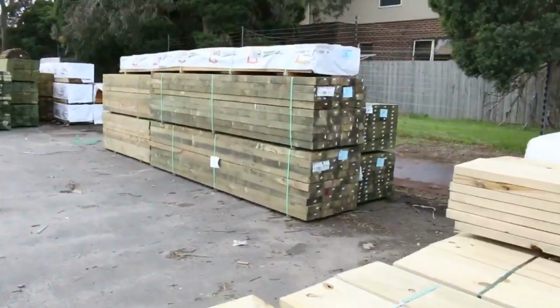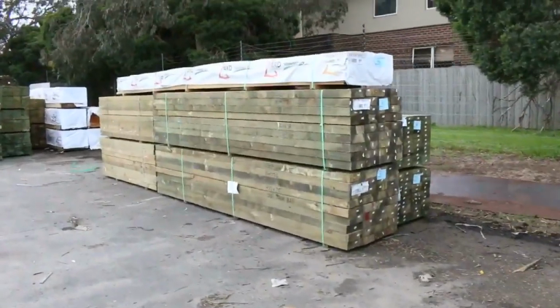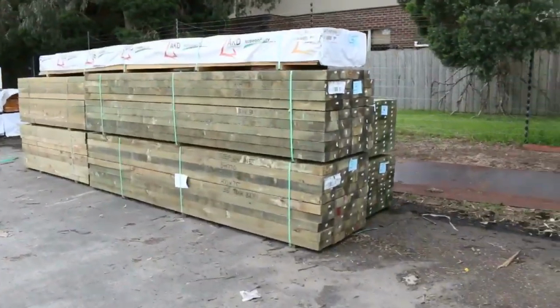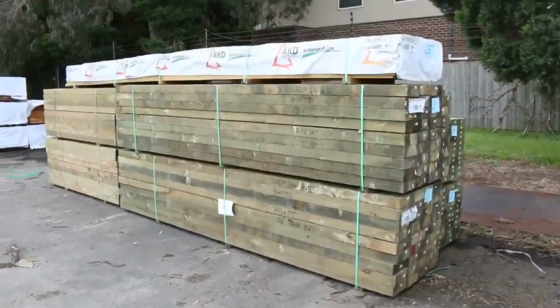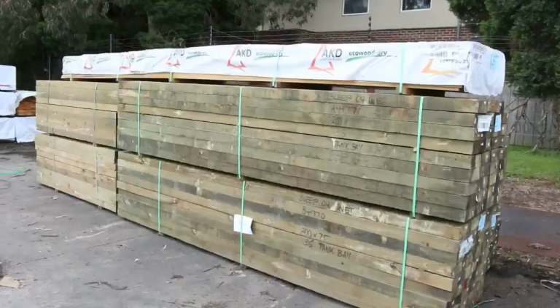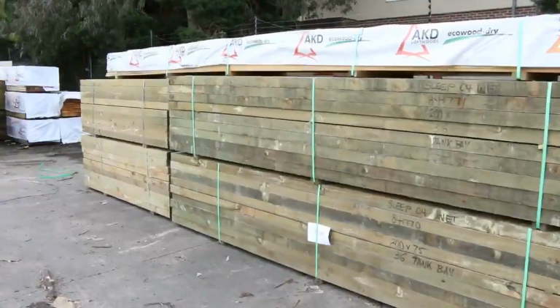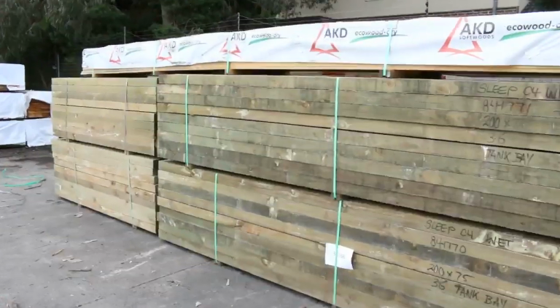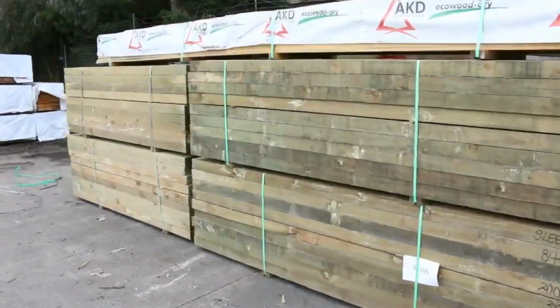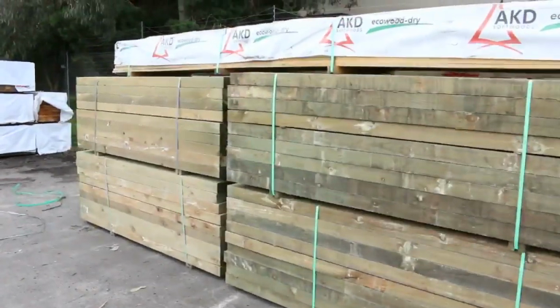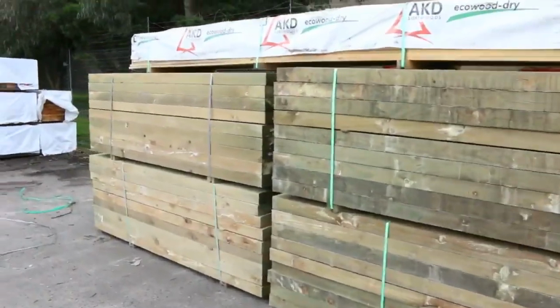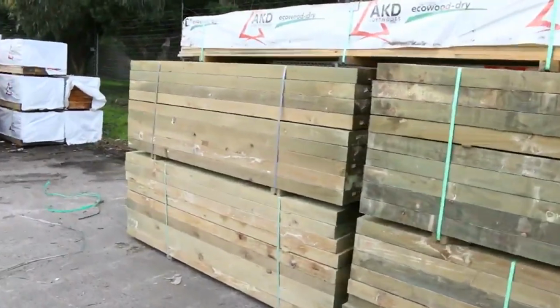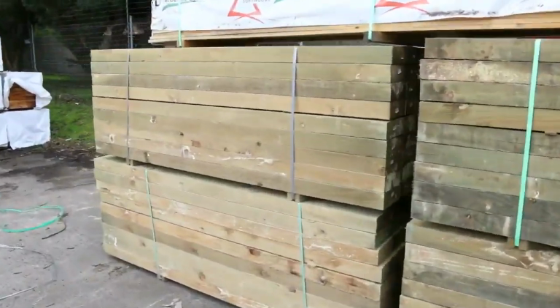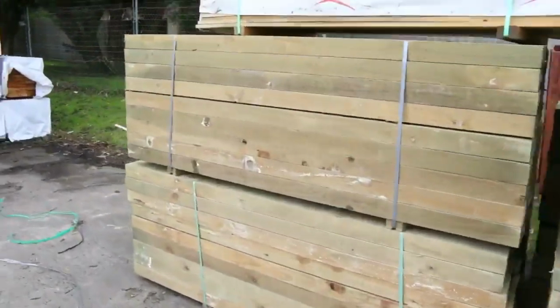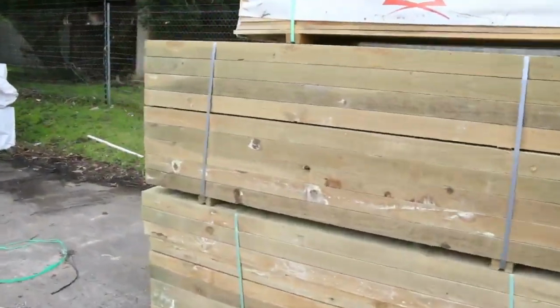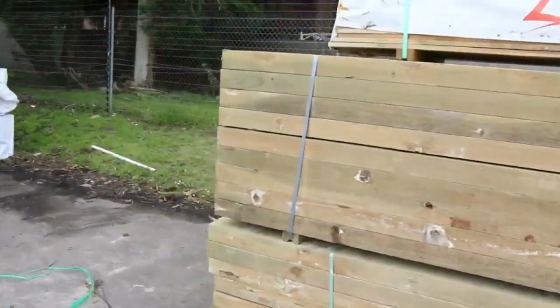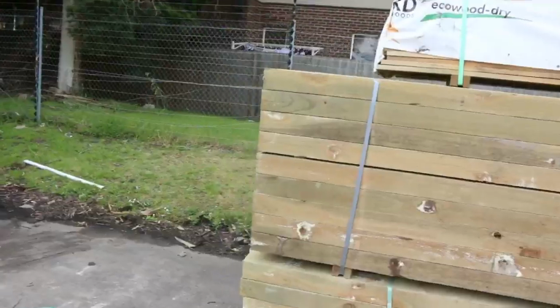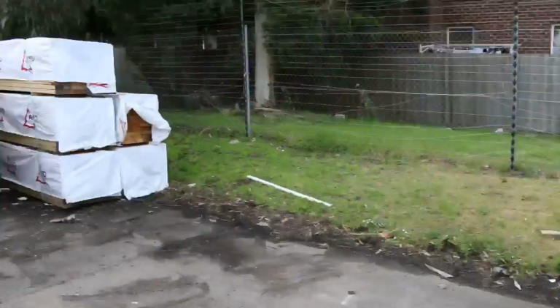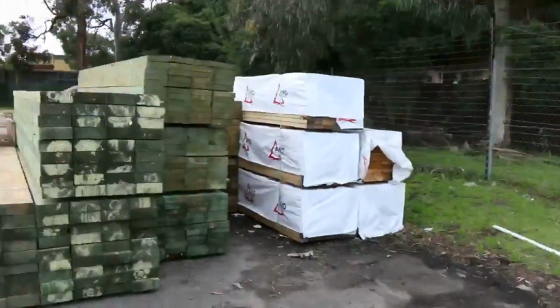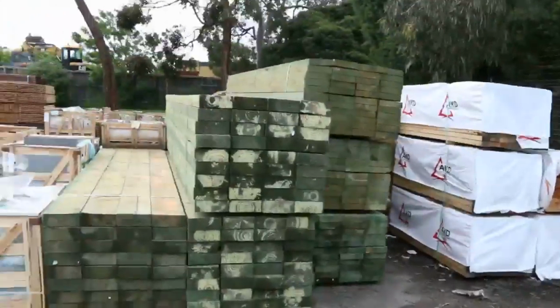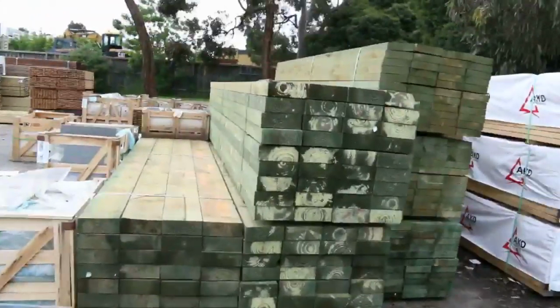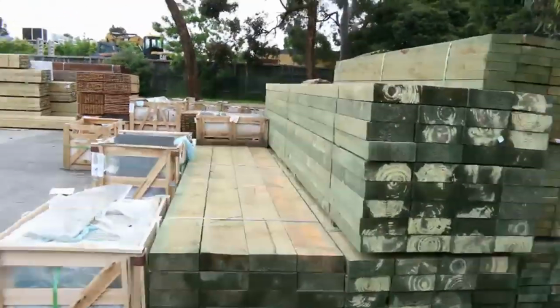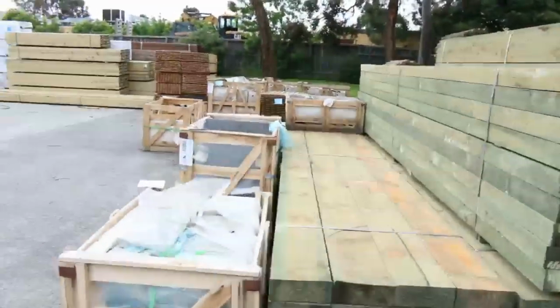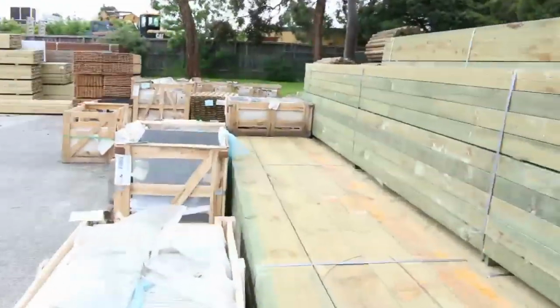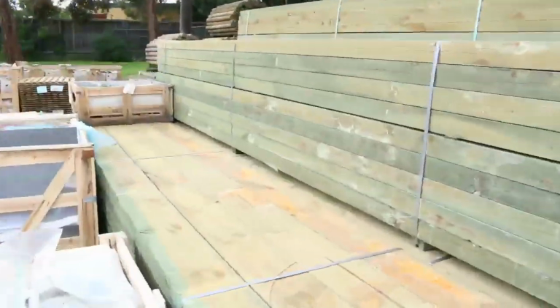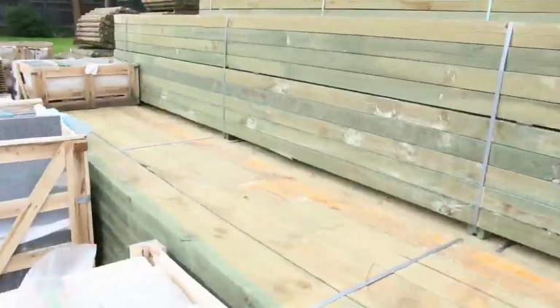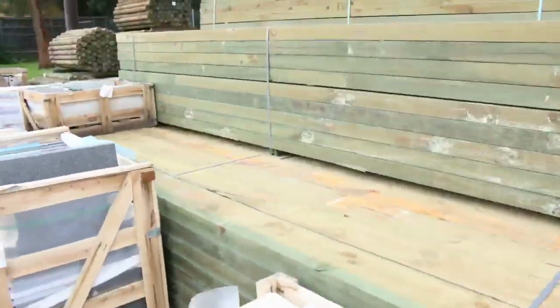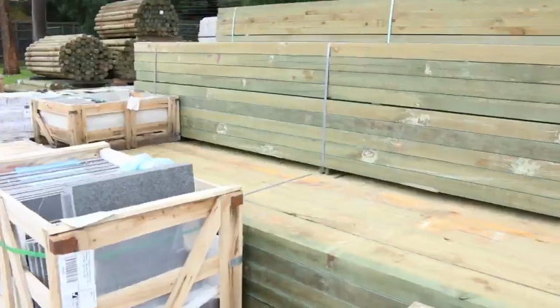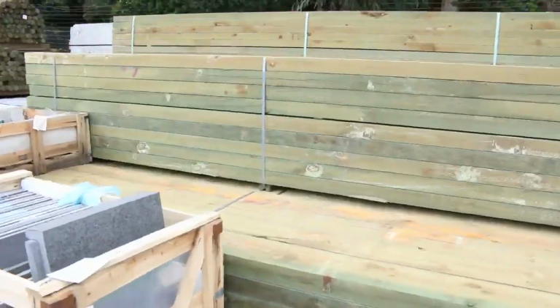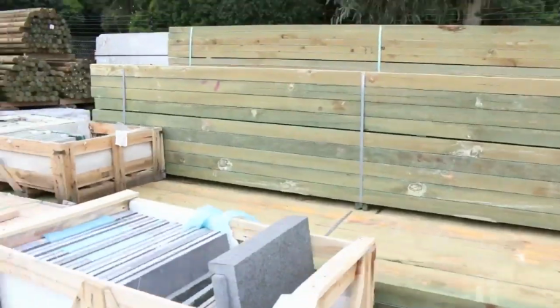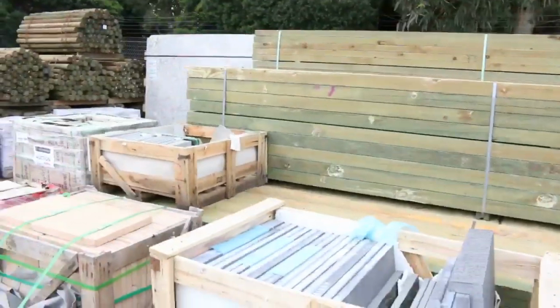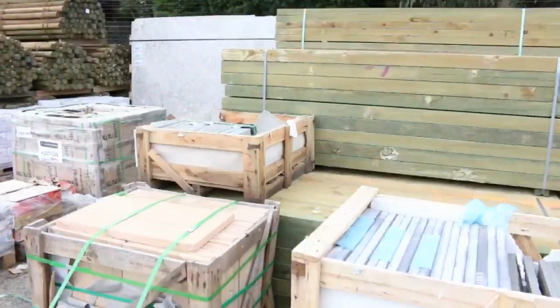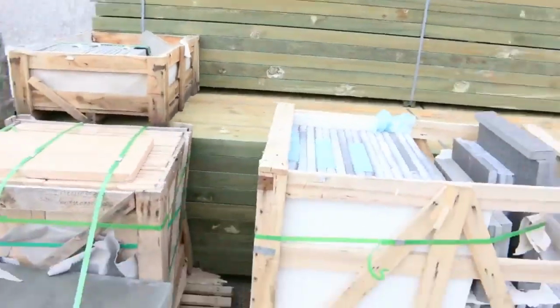Treated pine sleepers, 200x75s — some really nice big long packs there. Some 200x50s in behind there, and some more 200x75s in different lengths. Over here, have a look at all these sleepers — there's heaps of sleepers this week.